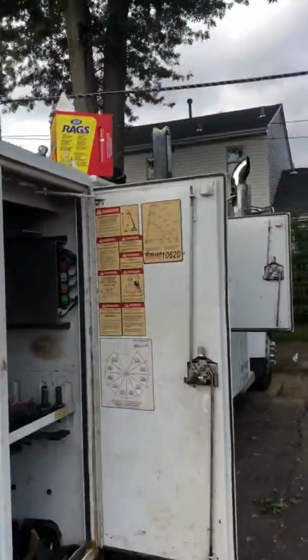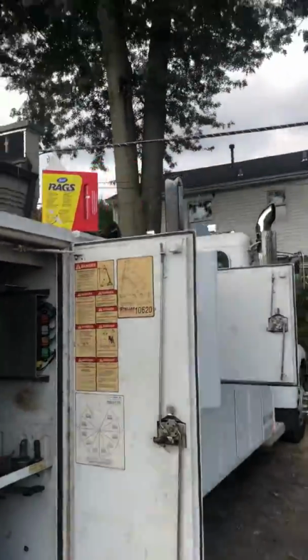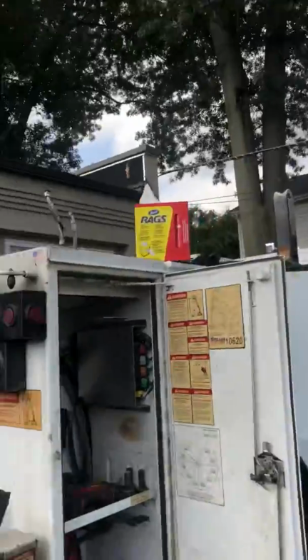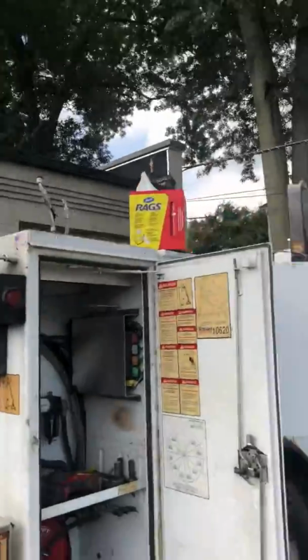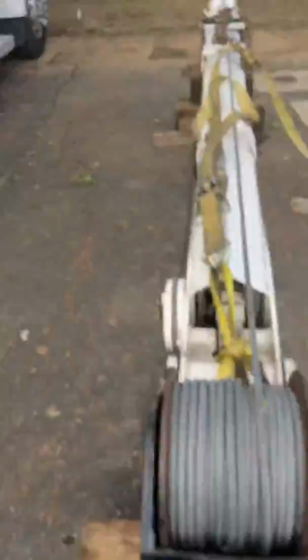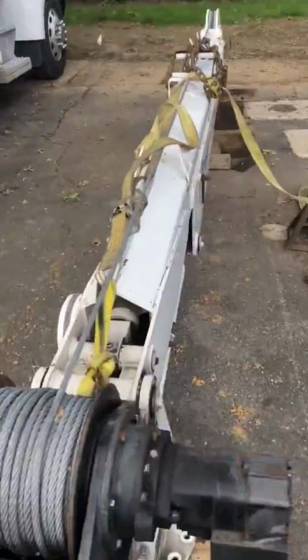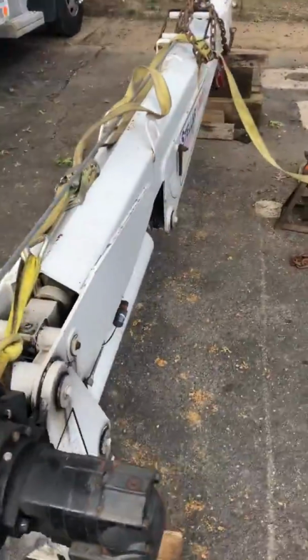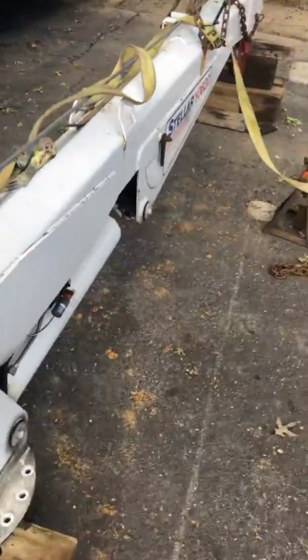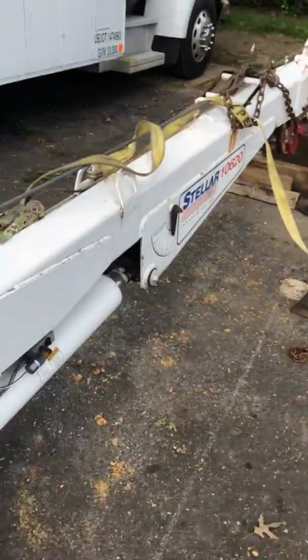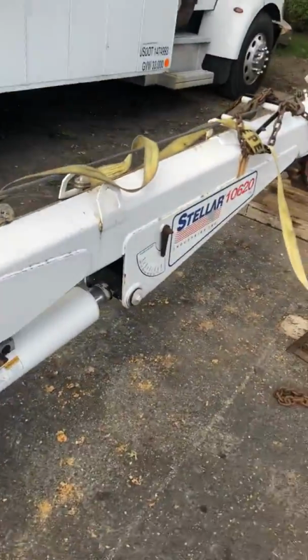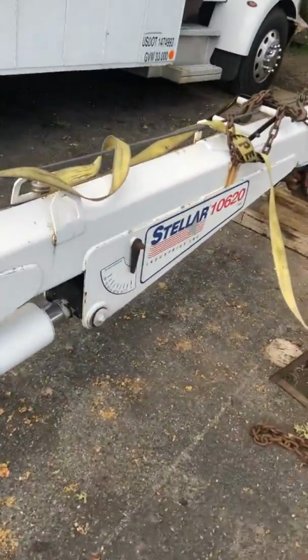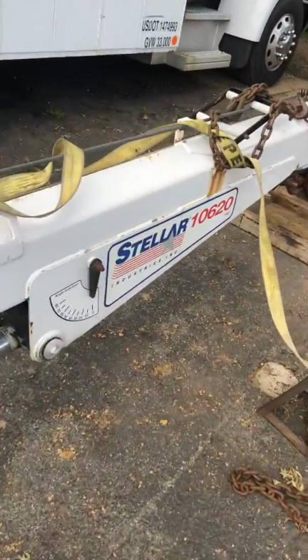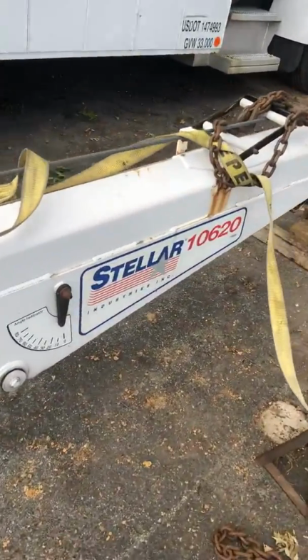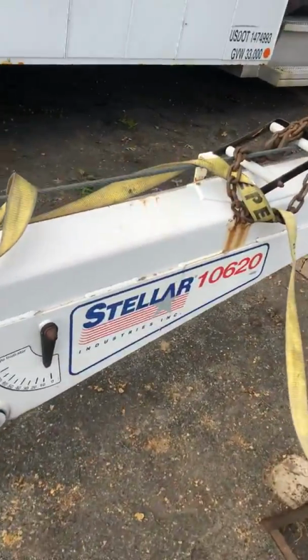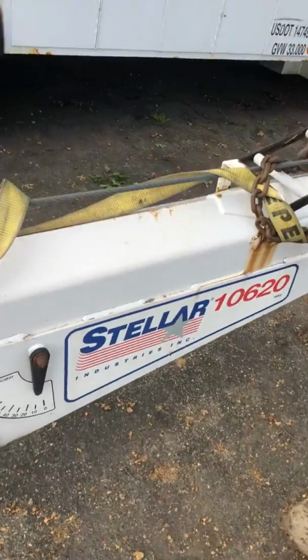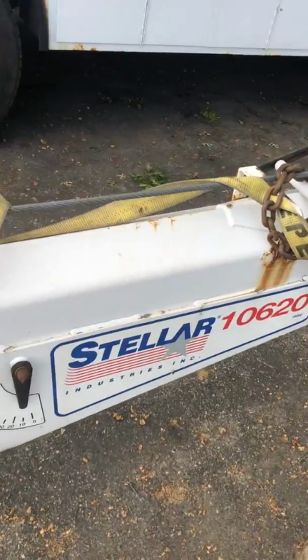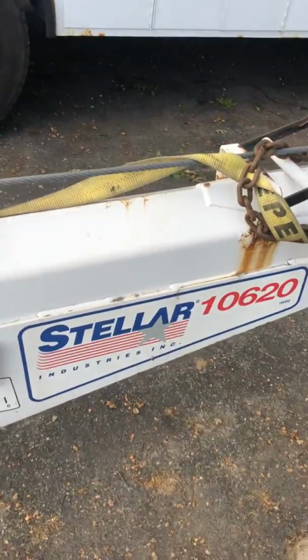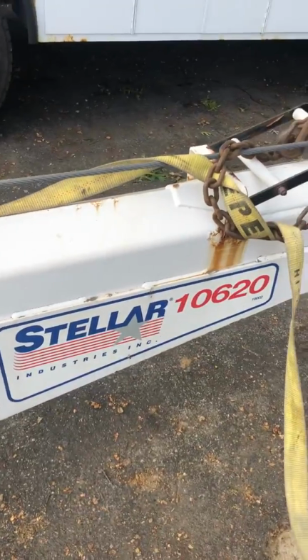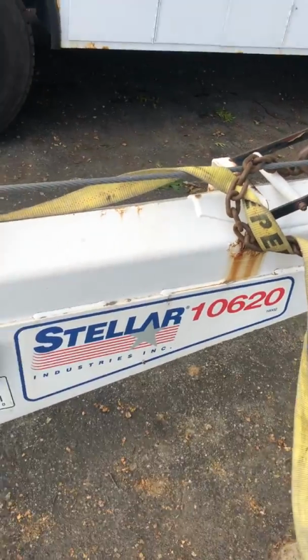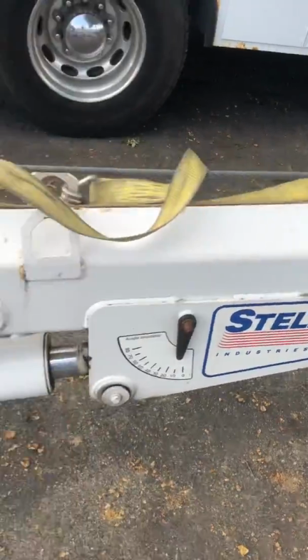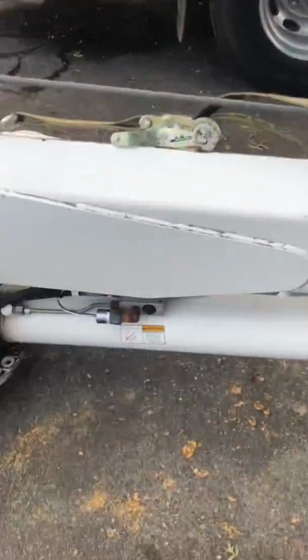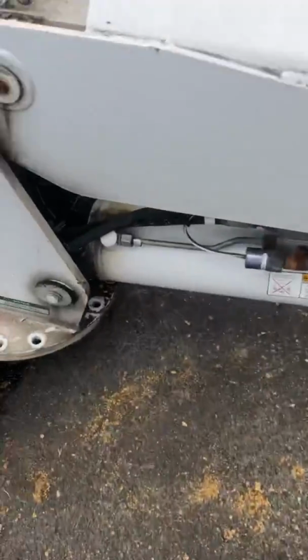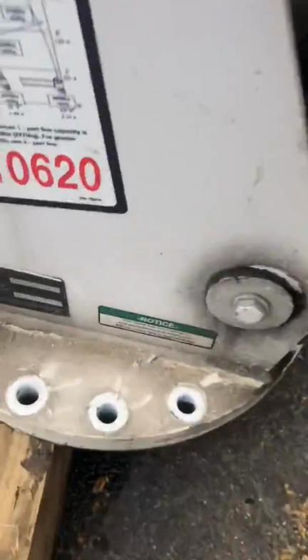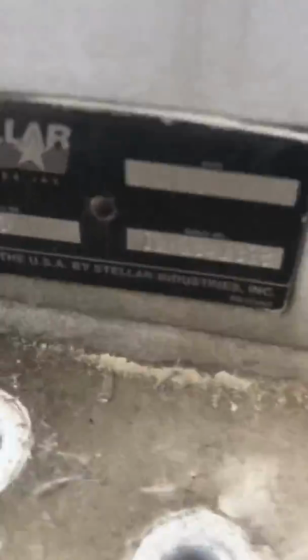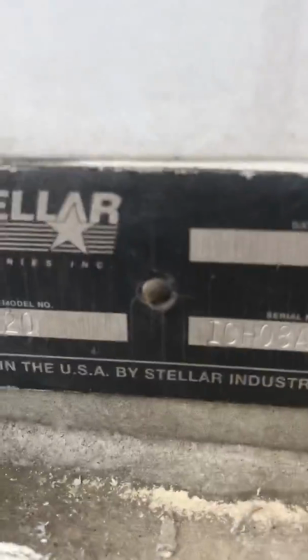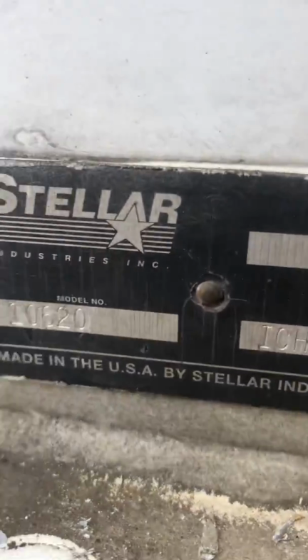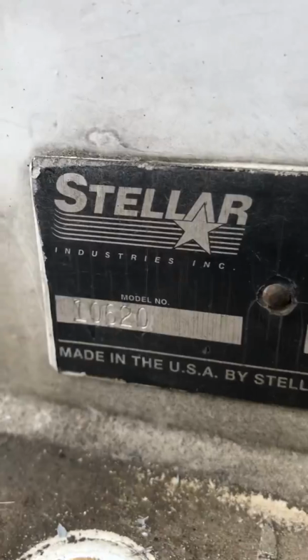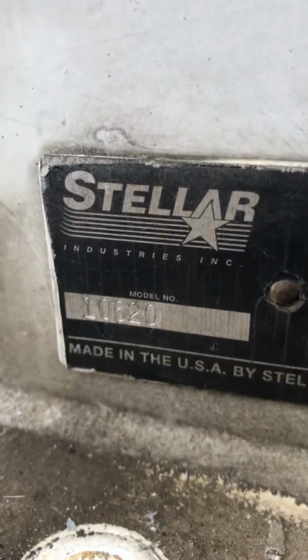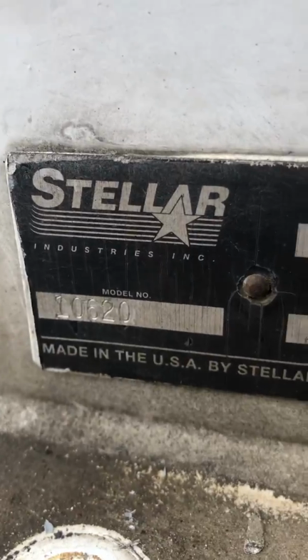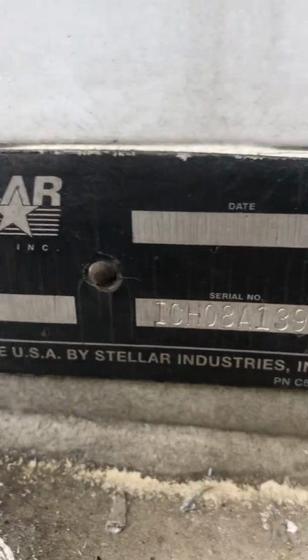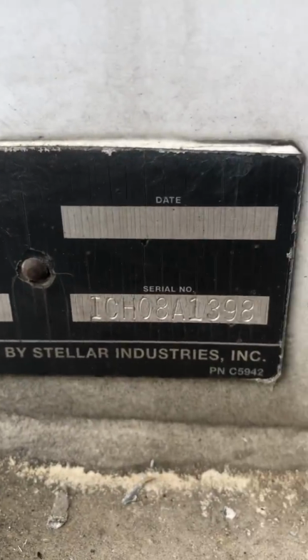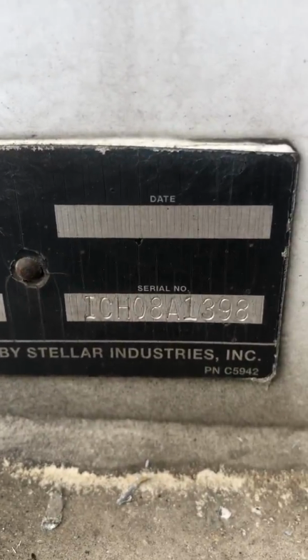Got my service truck here, crane on the ground here. This is the Stolar 10620 — that's the model and the serial number on it.